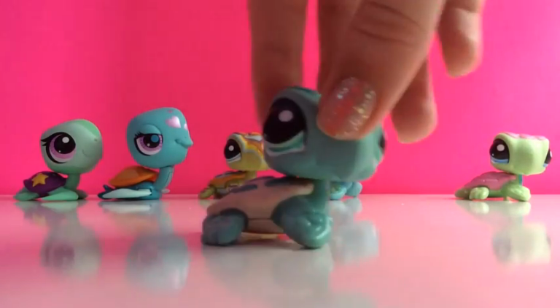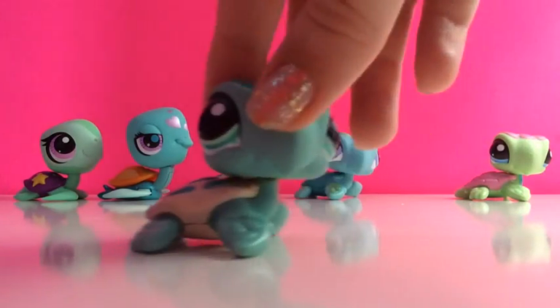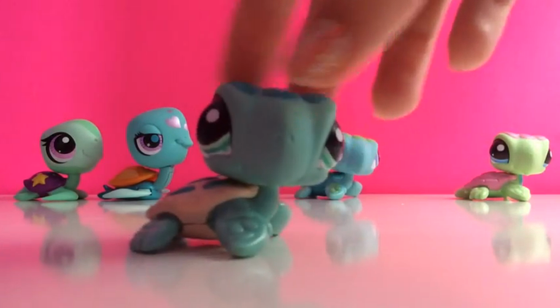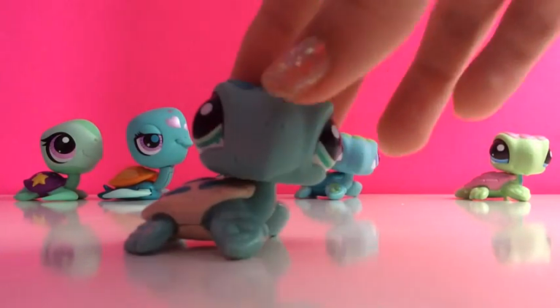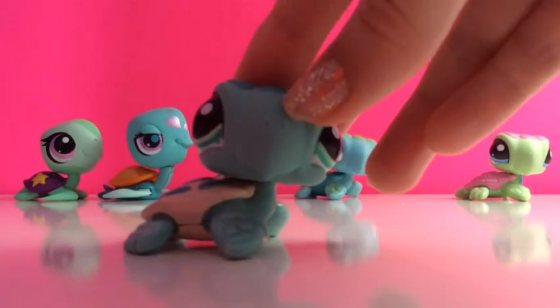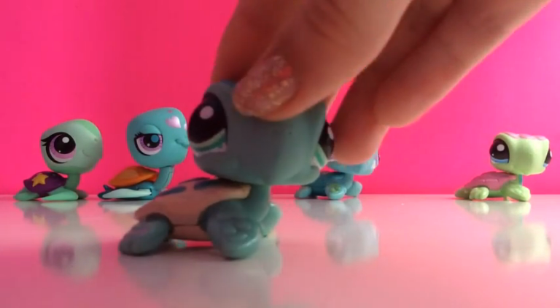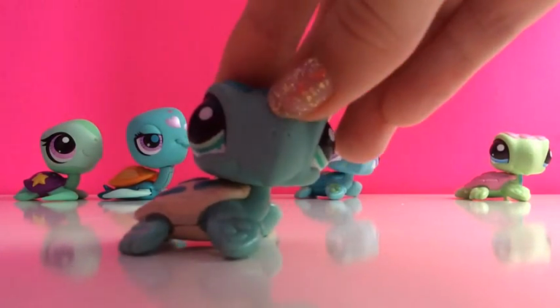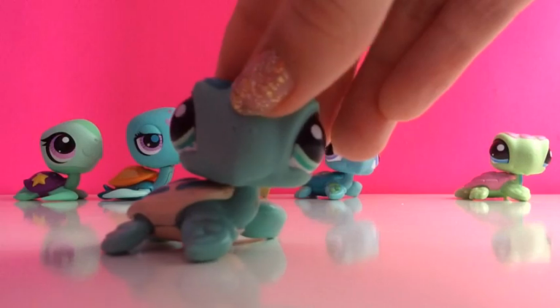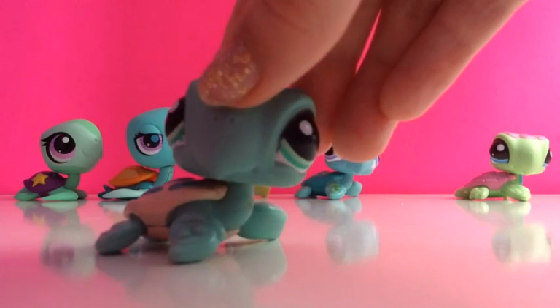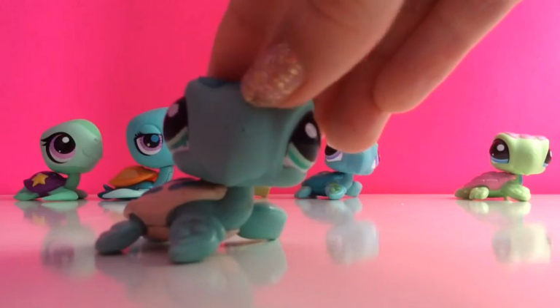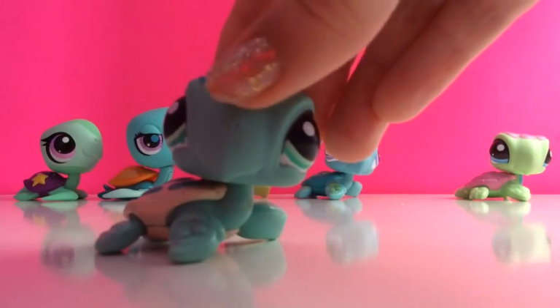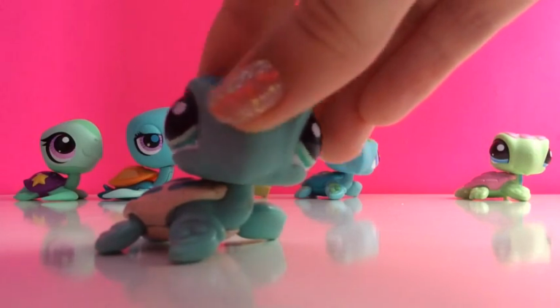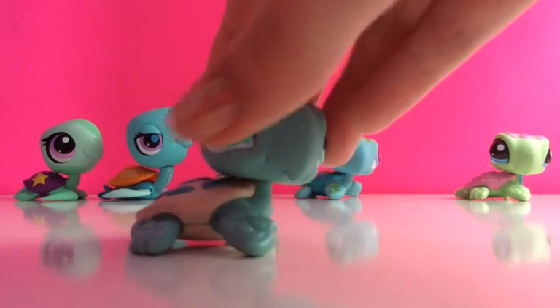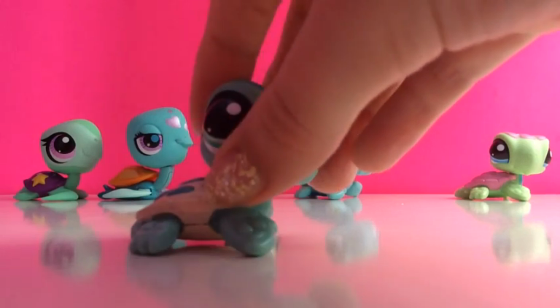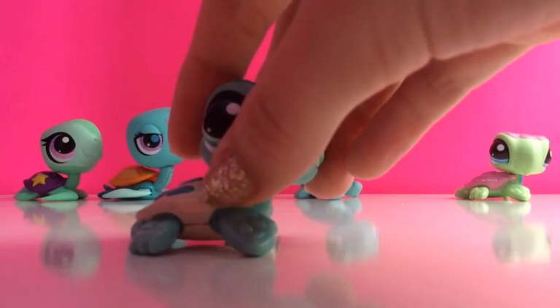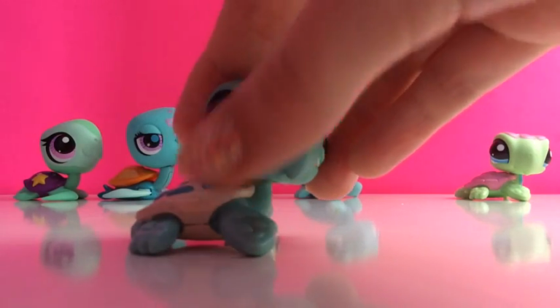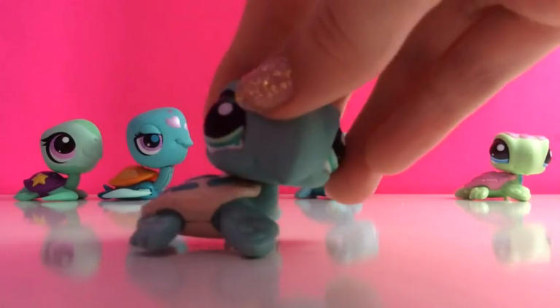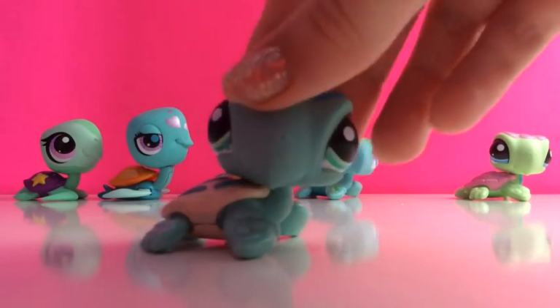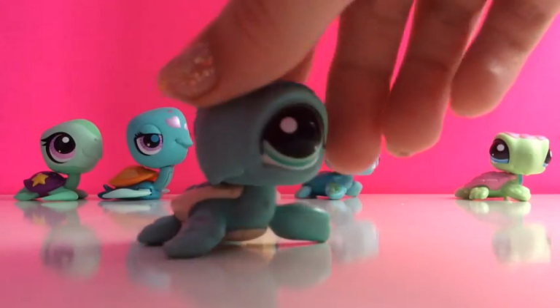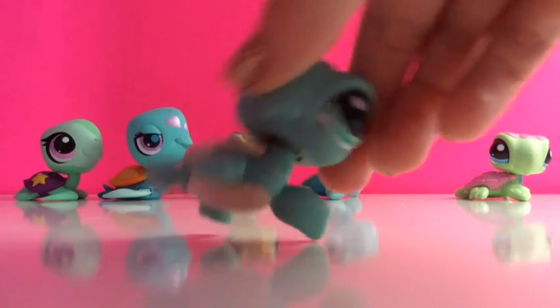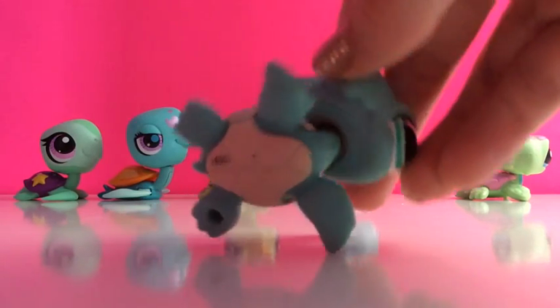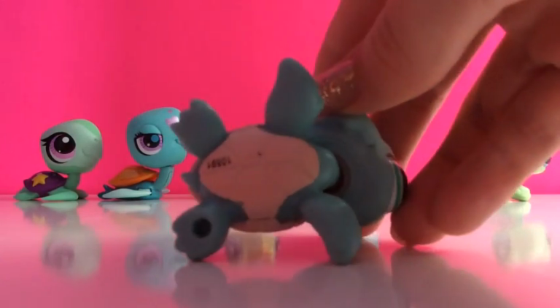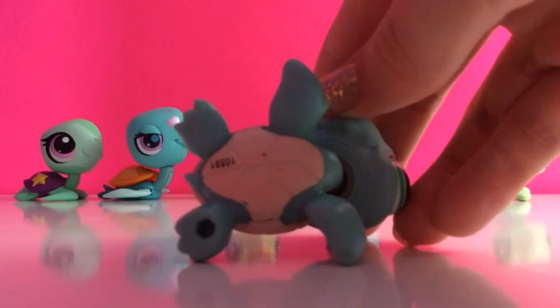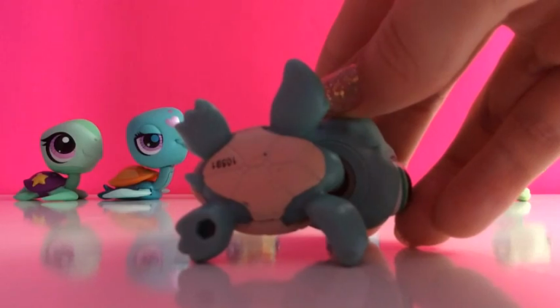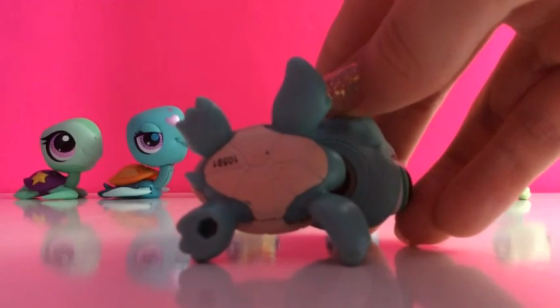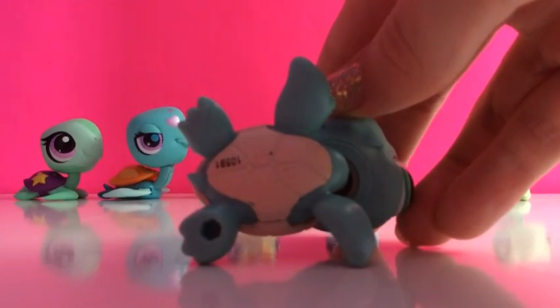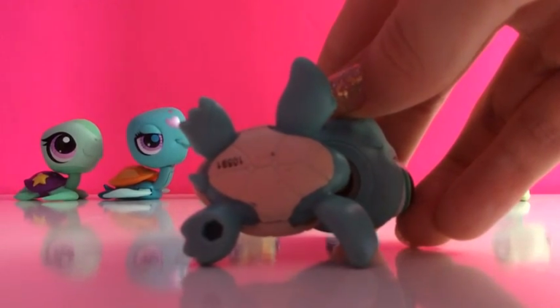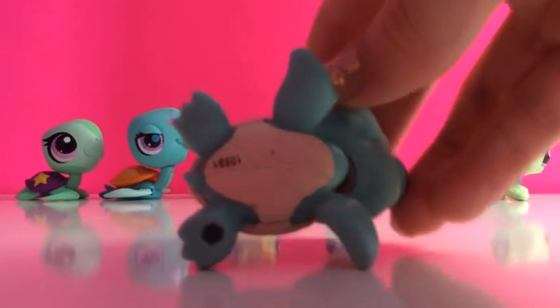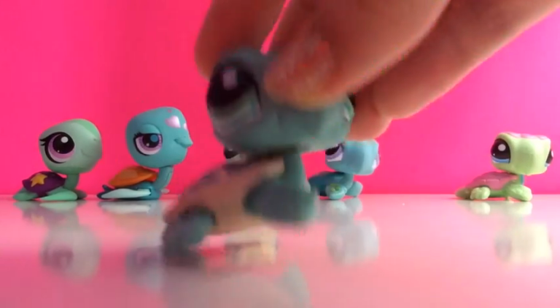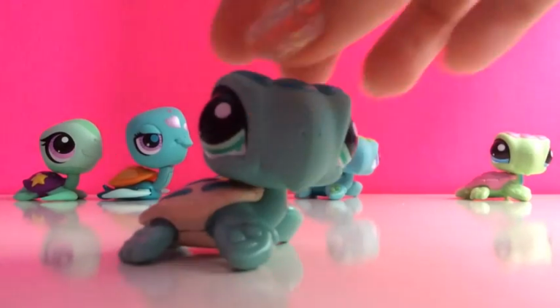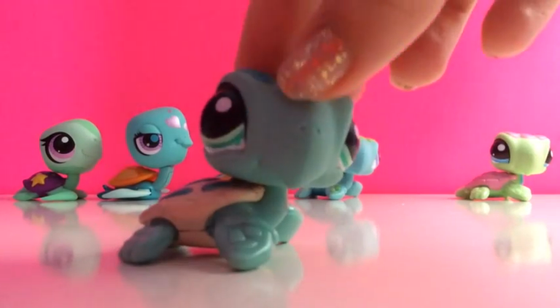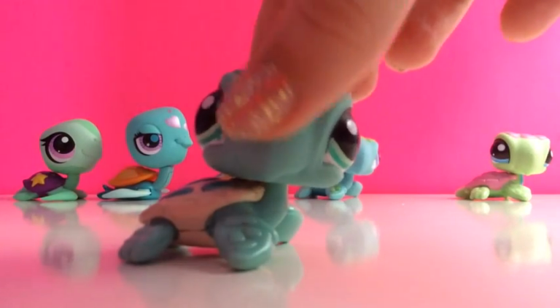My second sea turtle is a bluish colour and it has a skin colour shell. And this one also has a hole, which most of my sea turtles do.